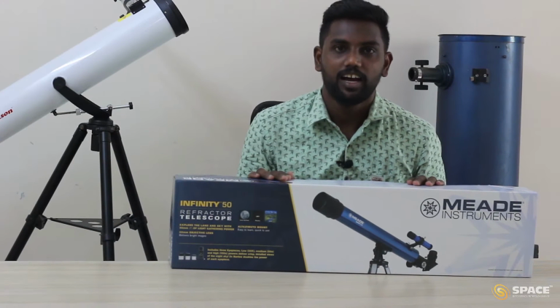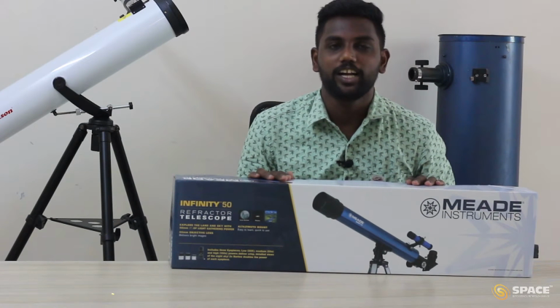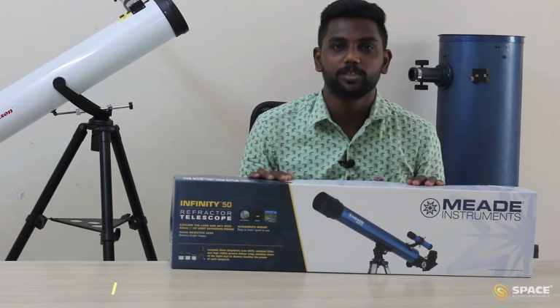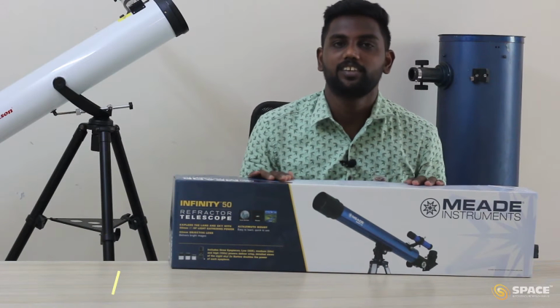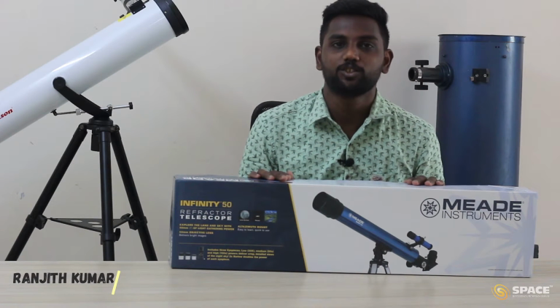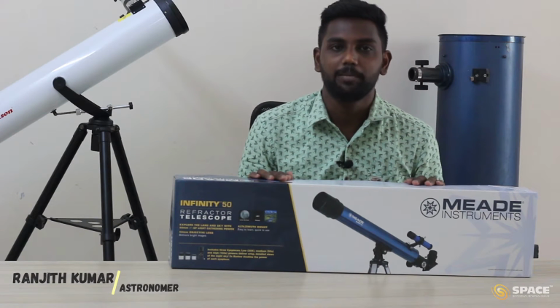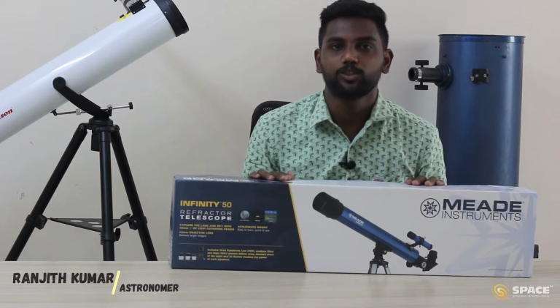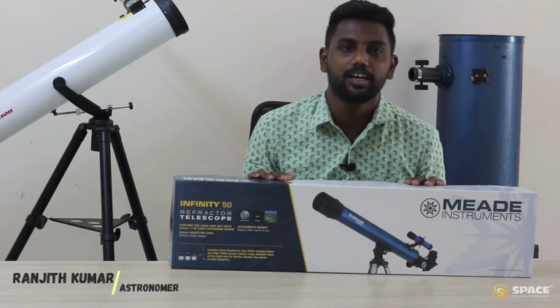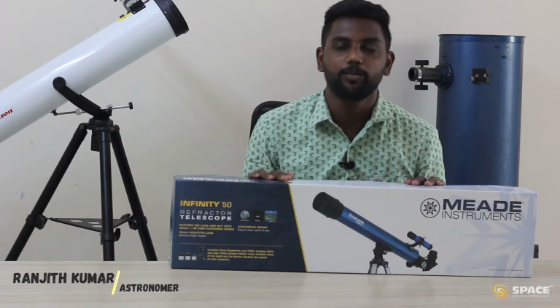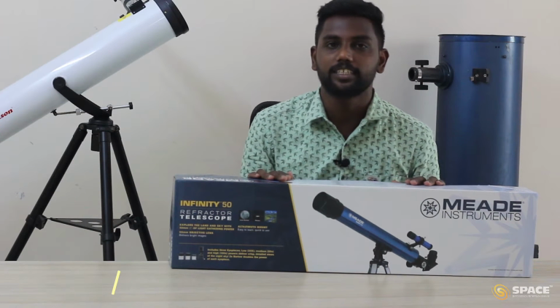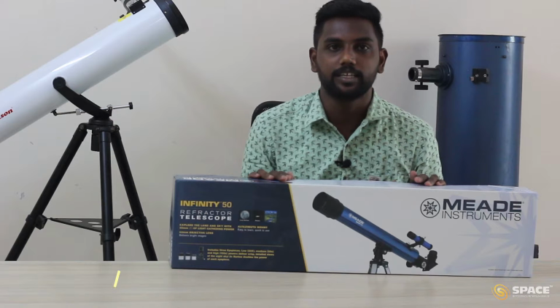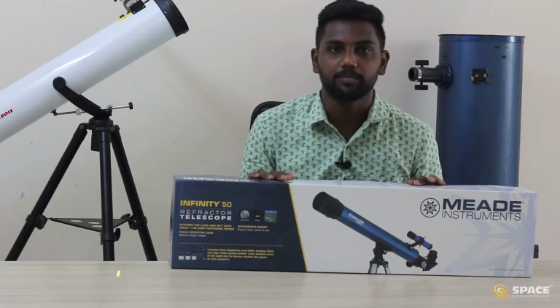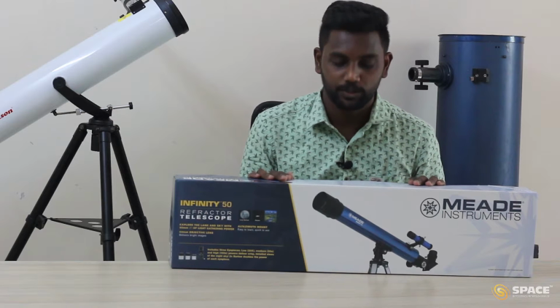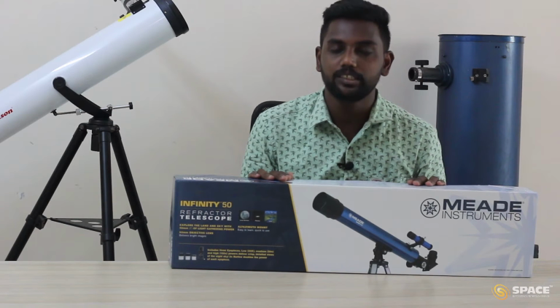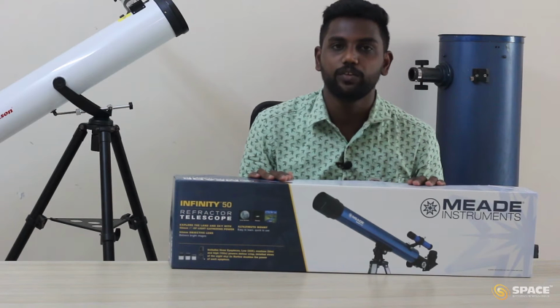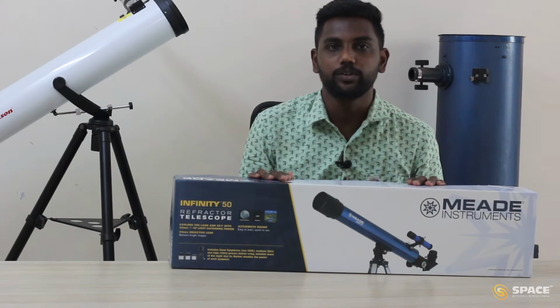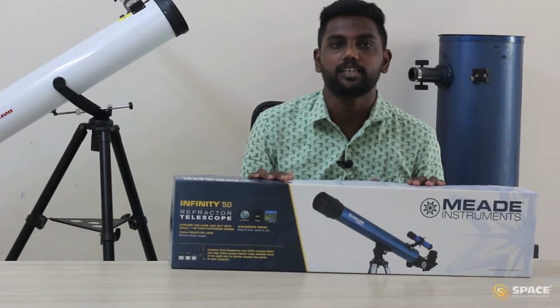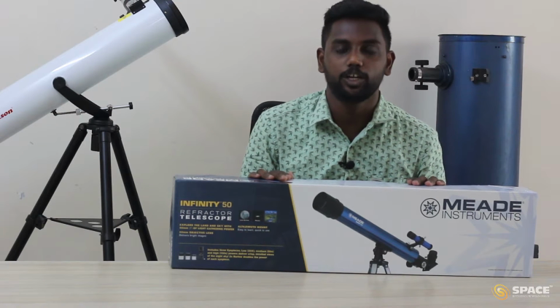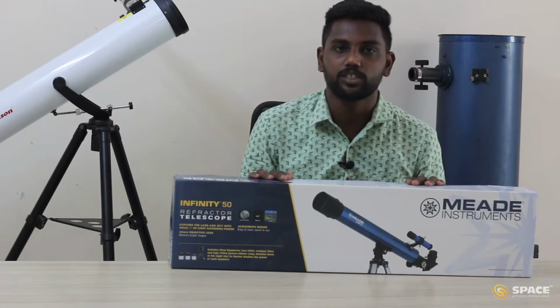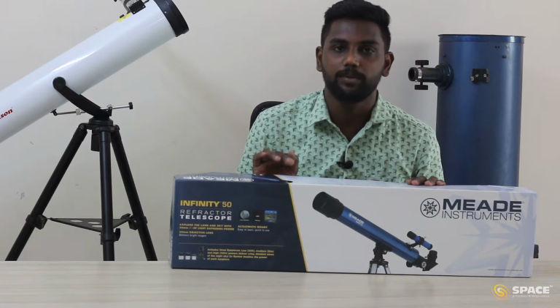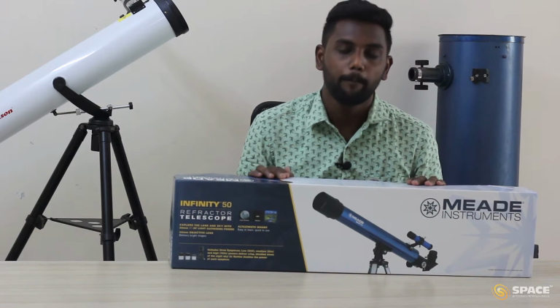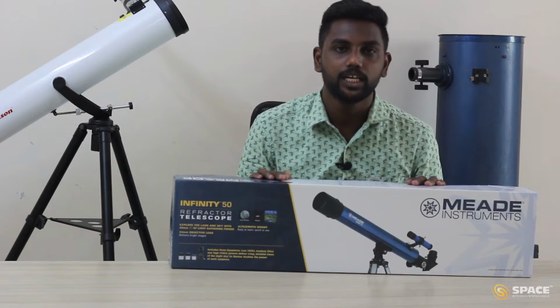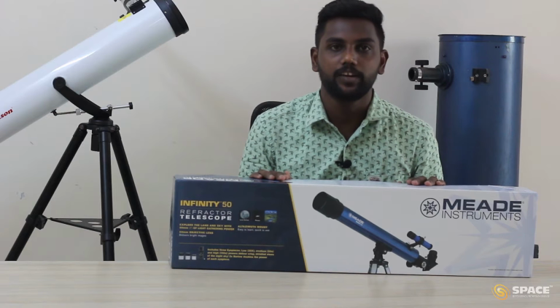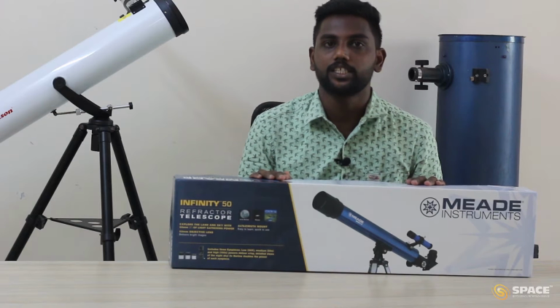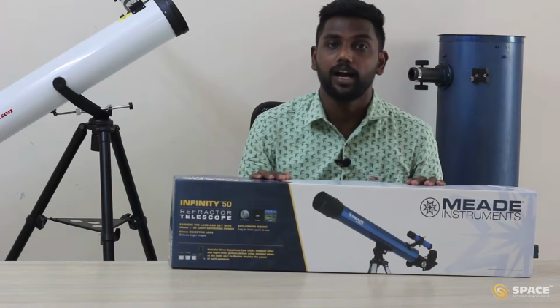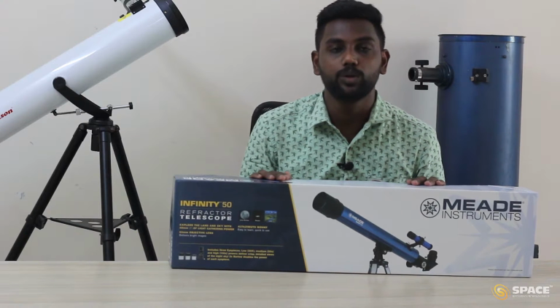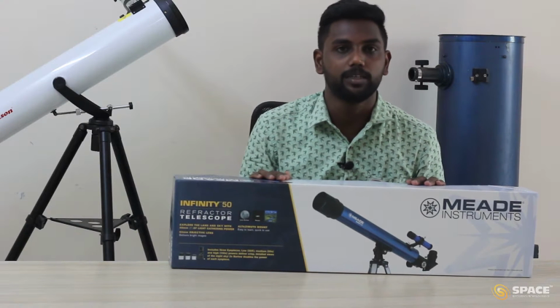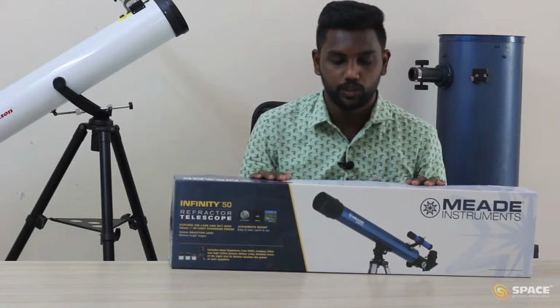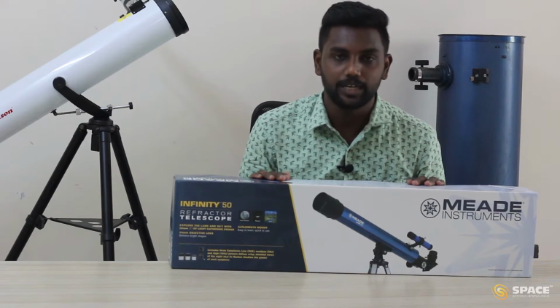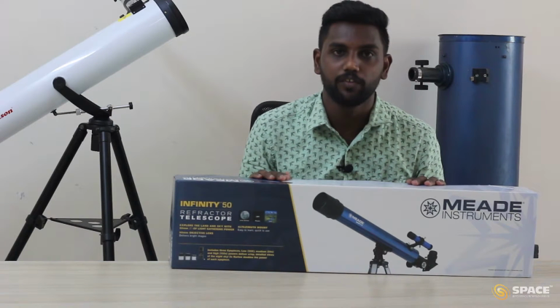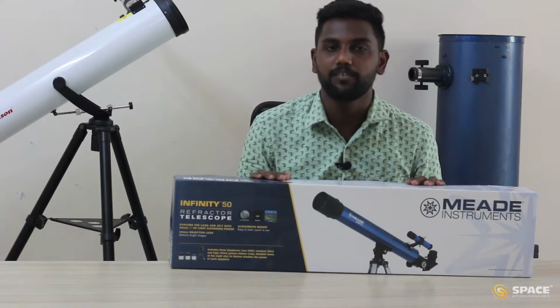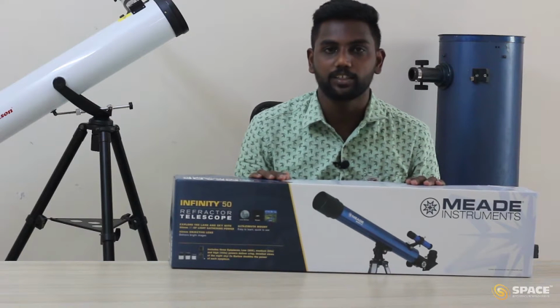Hello Young Astronomers, myself Ranjit Kumar. I am an astronomer and an astronomy educator with Space India. In this video, we are going to understand how to unbox the 50mm mid refractor telescope and how to assemble it. So let's unbox the 50mm refractor telescope.